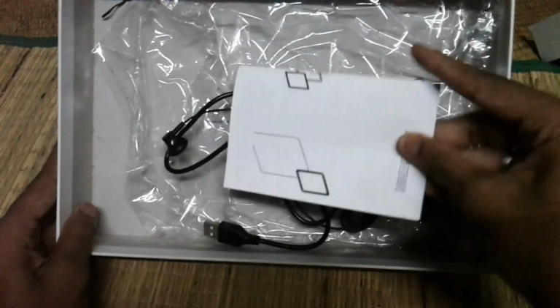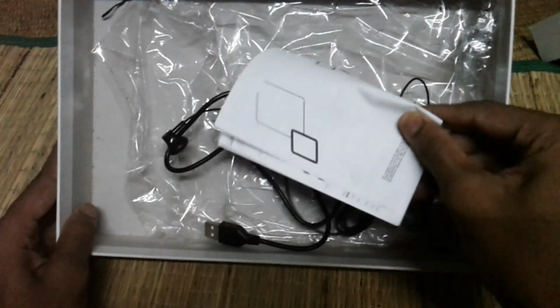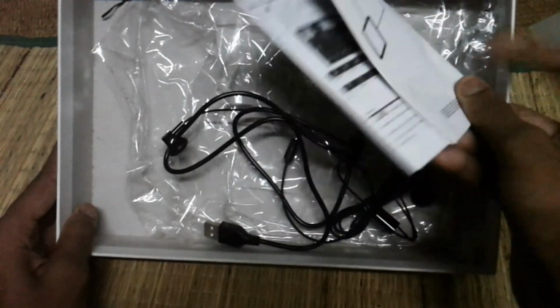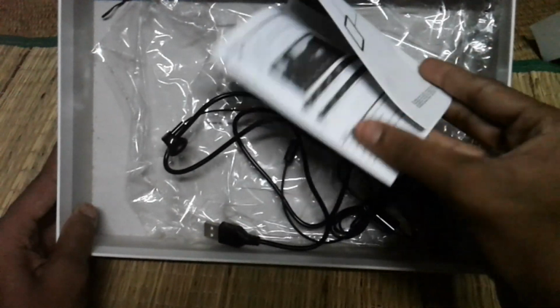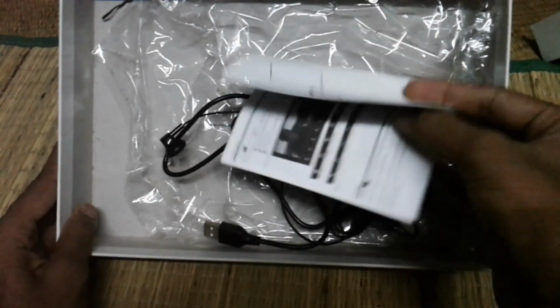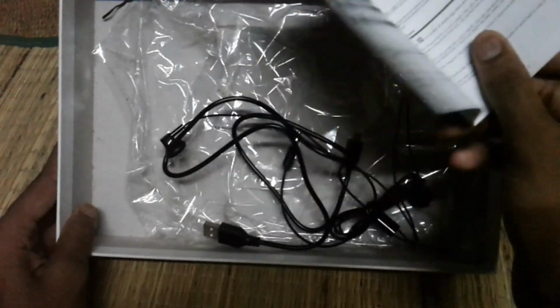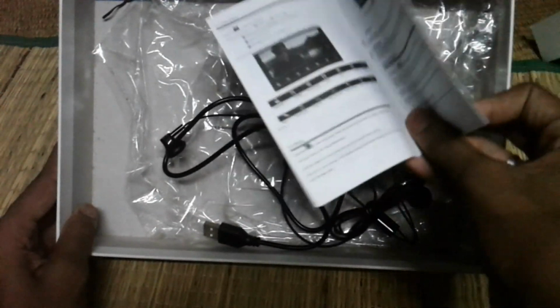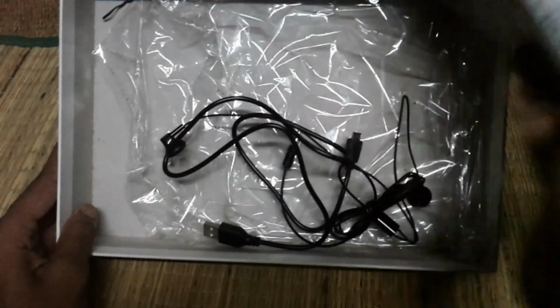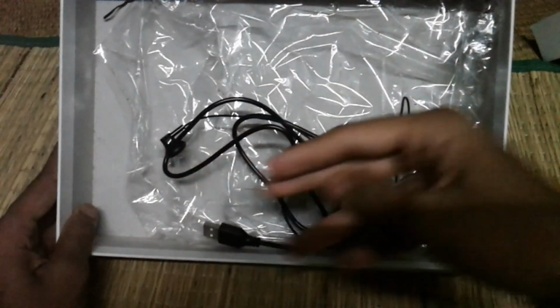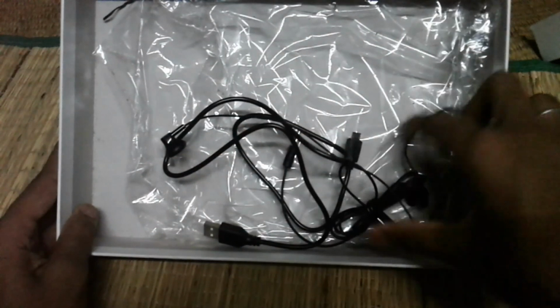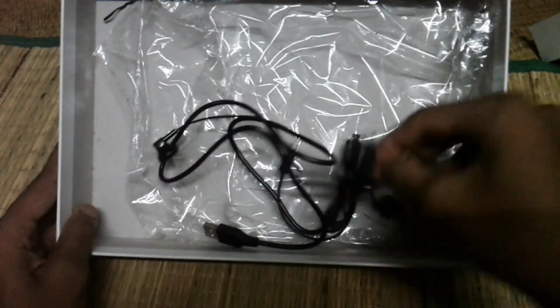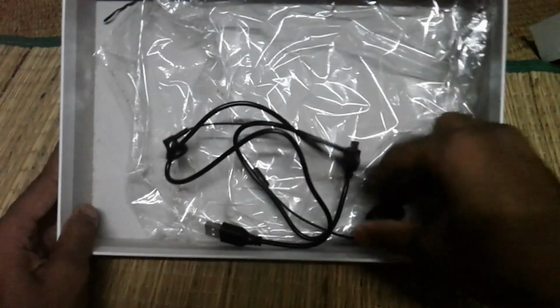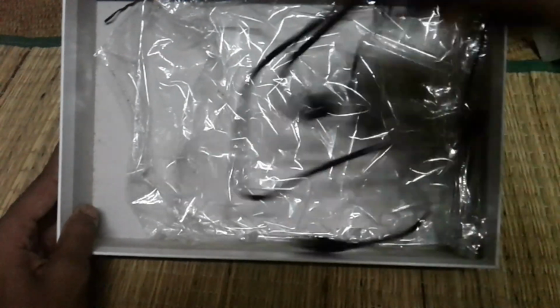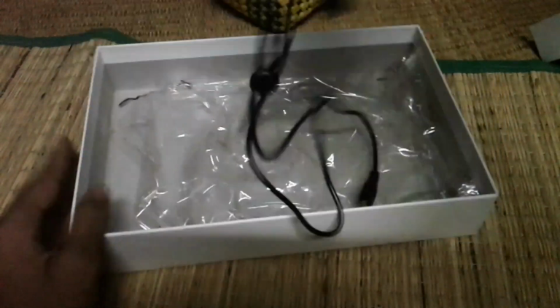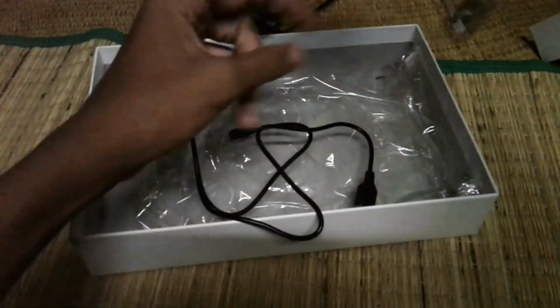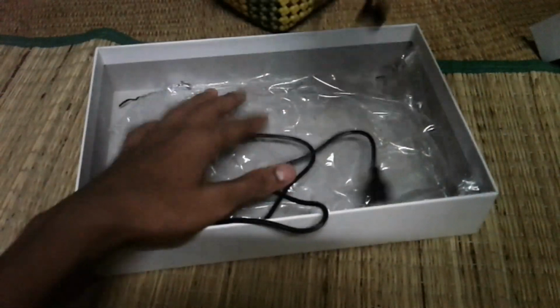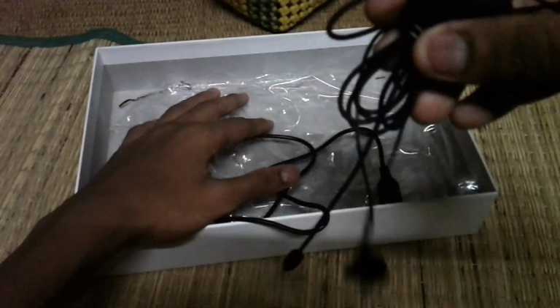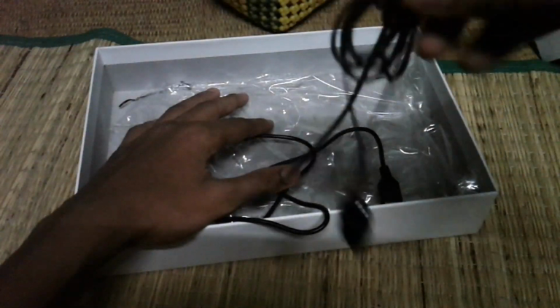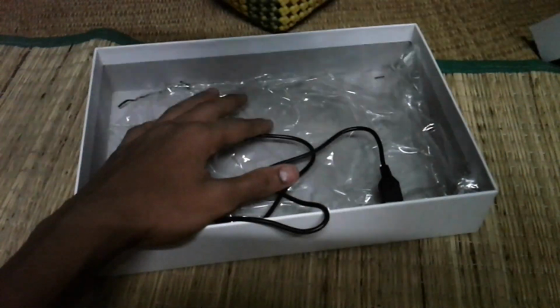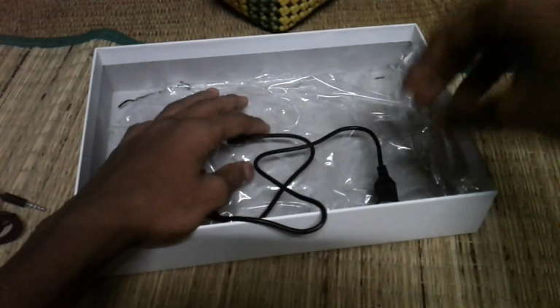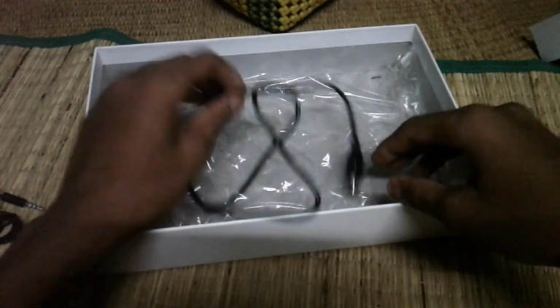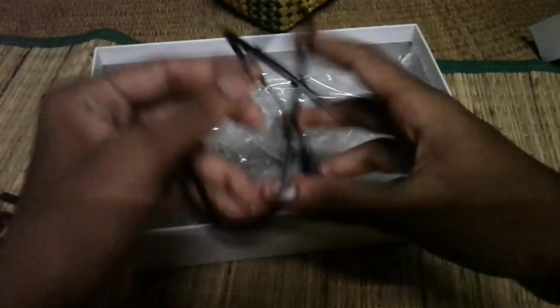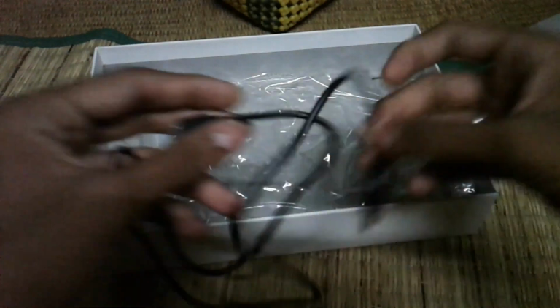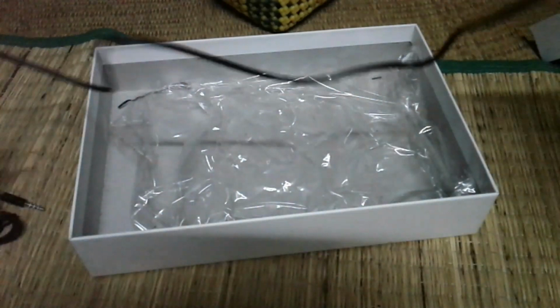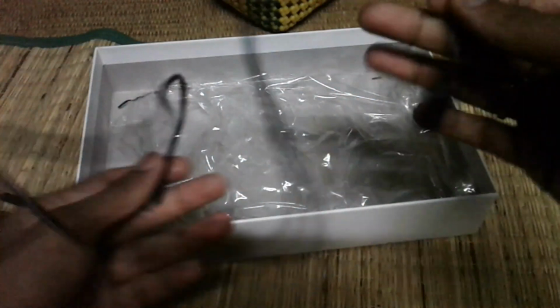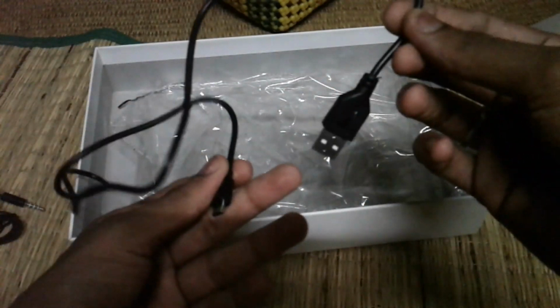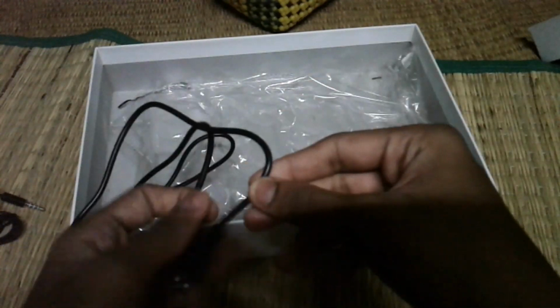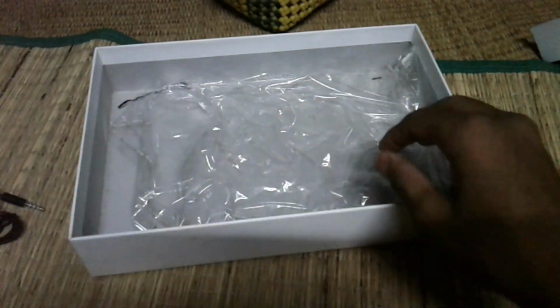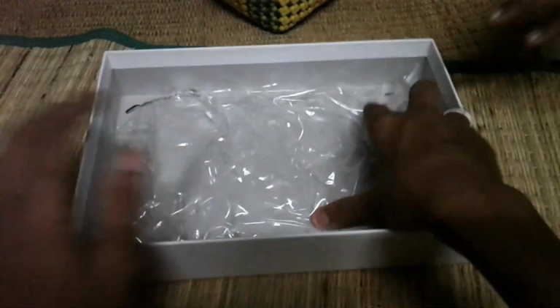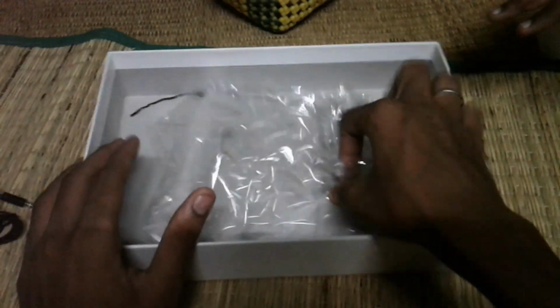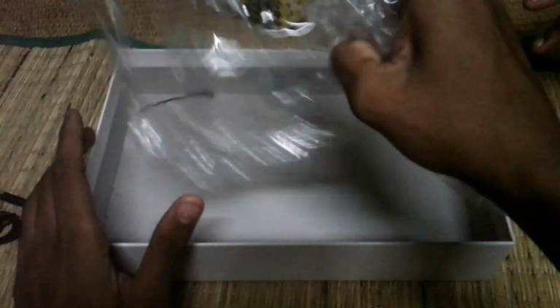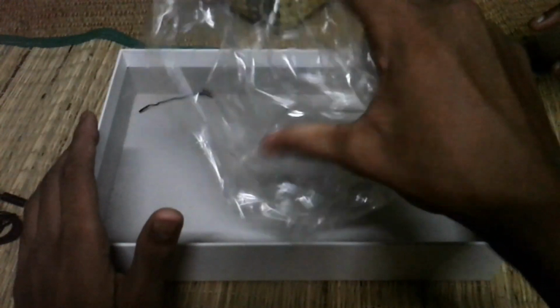This is the user manual. Back to the computer, you can see a USB charger on your internet. It is also with the box.